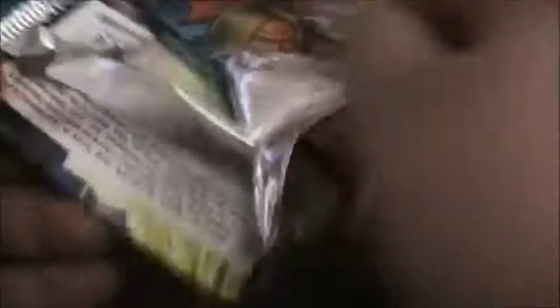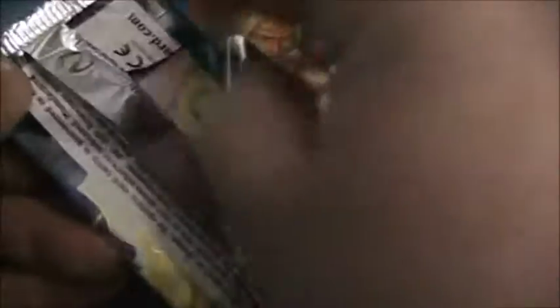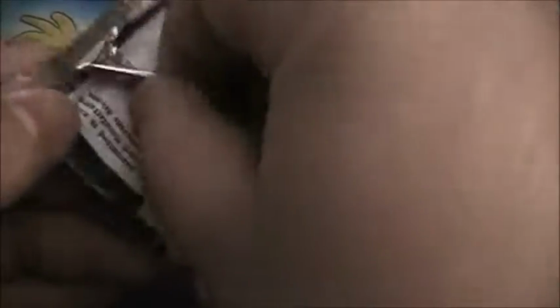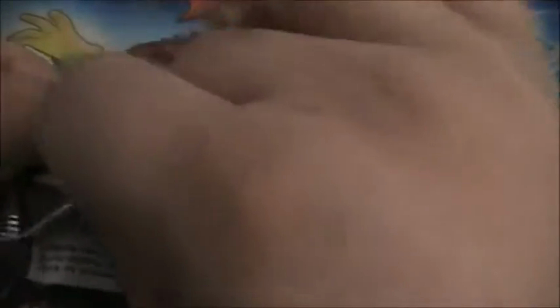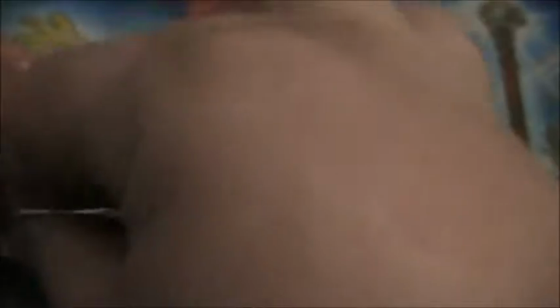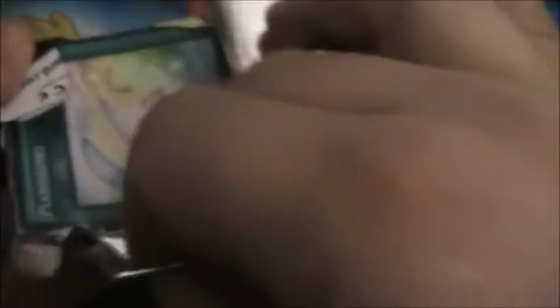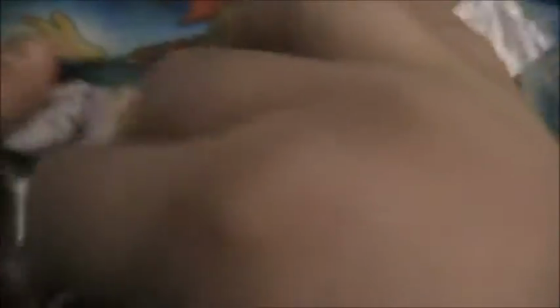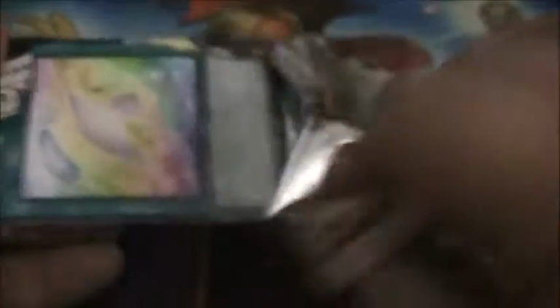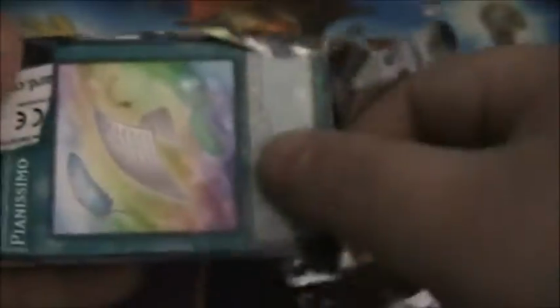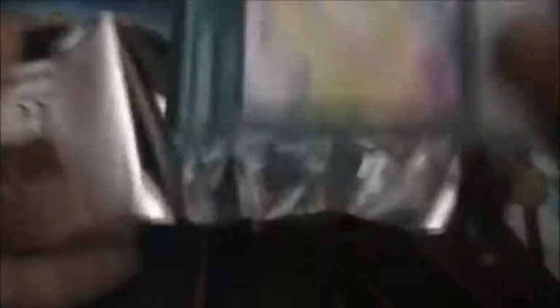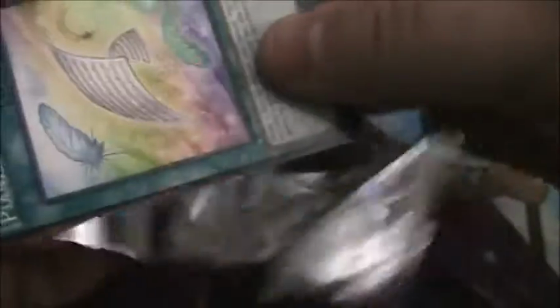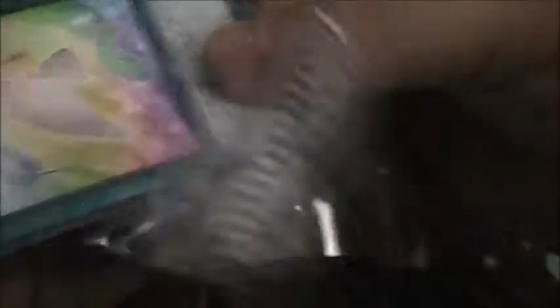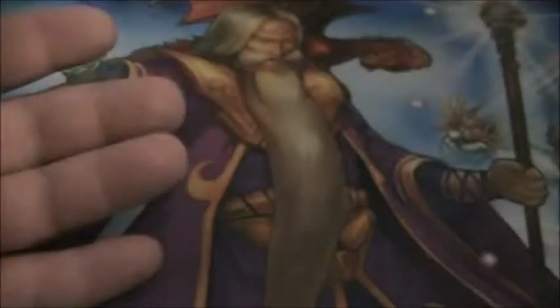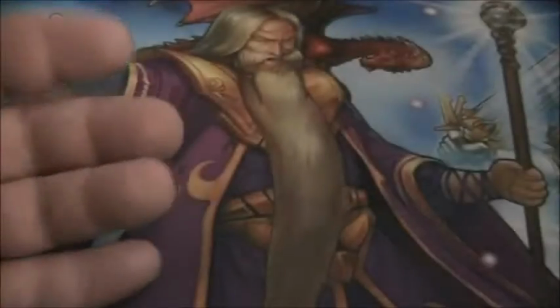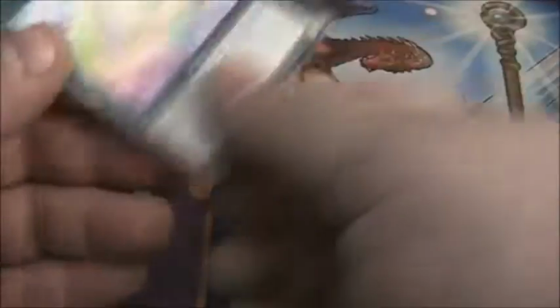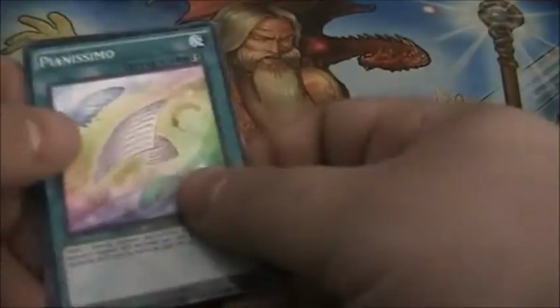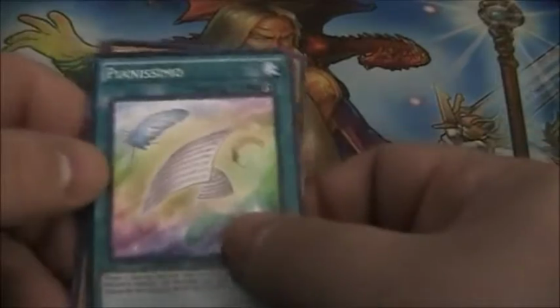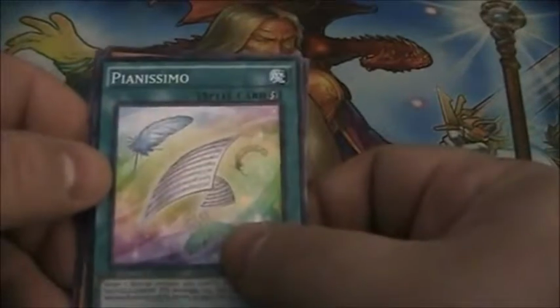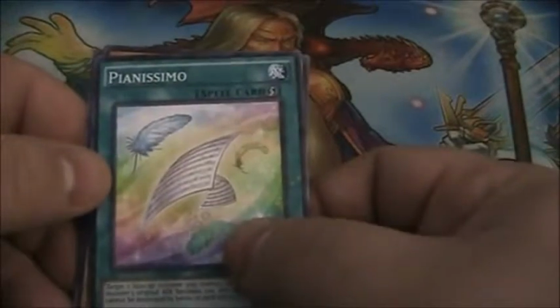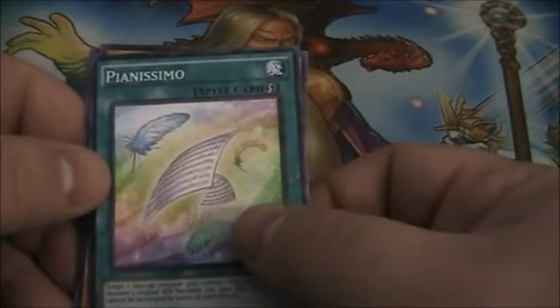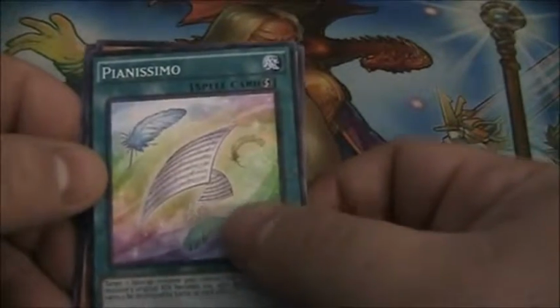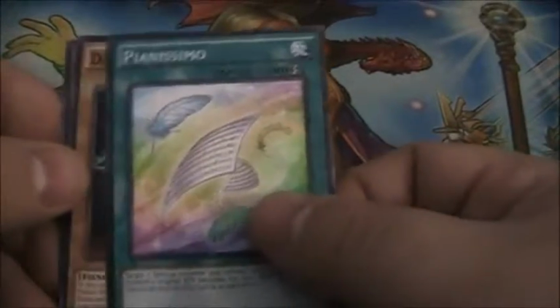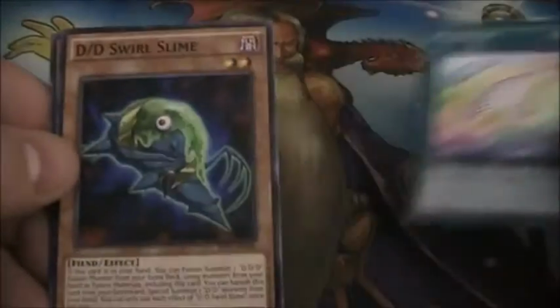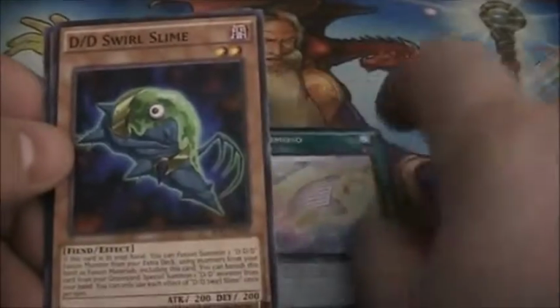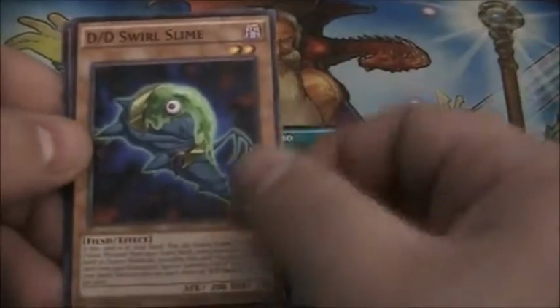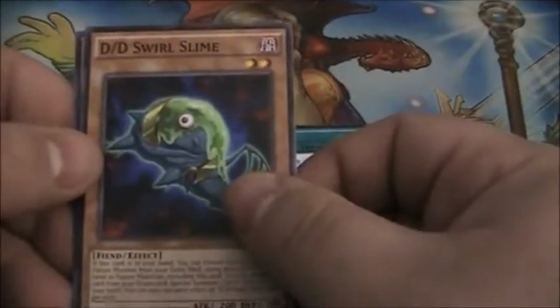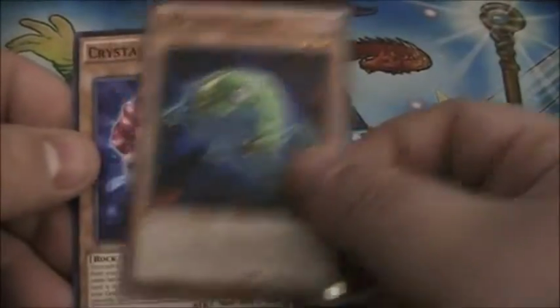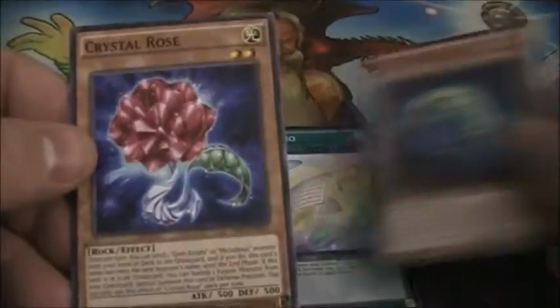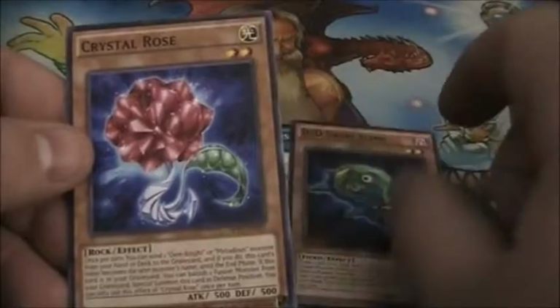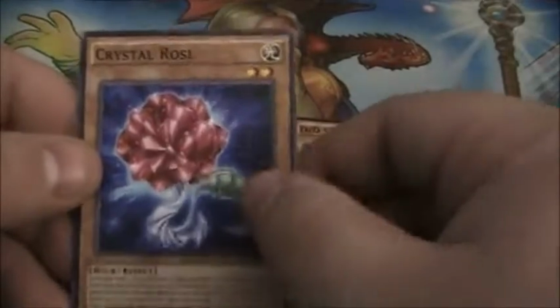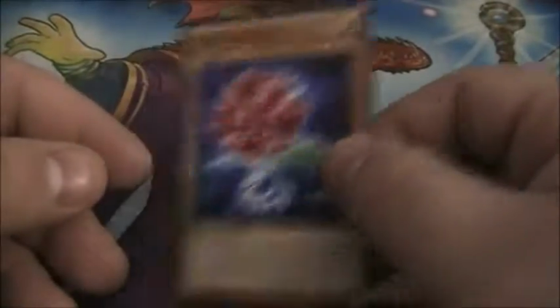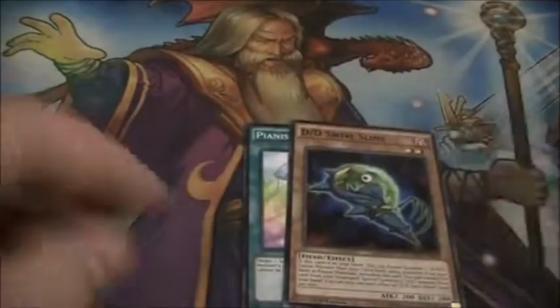Go ahead and get pack number four started here. We've got Piansimo, DD Swirl Slime, and Crystal Rose.